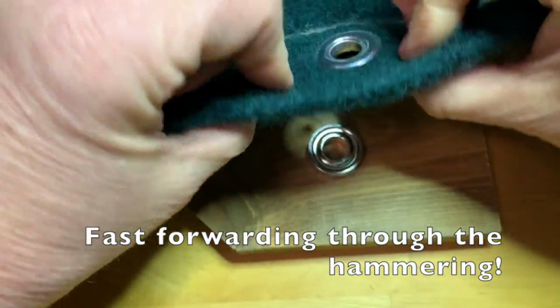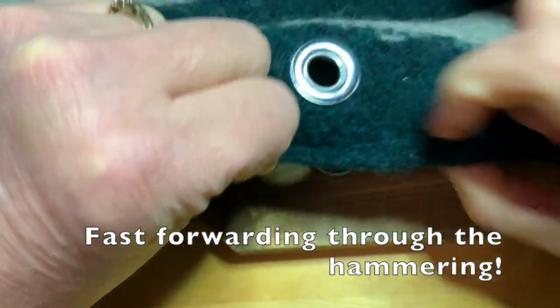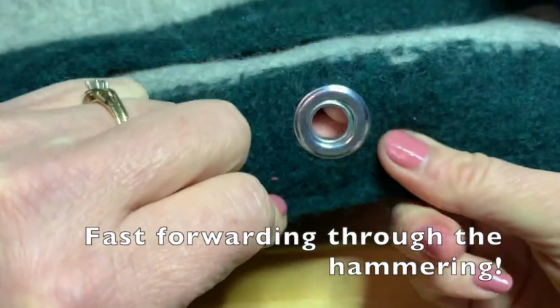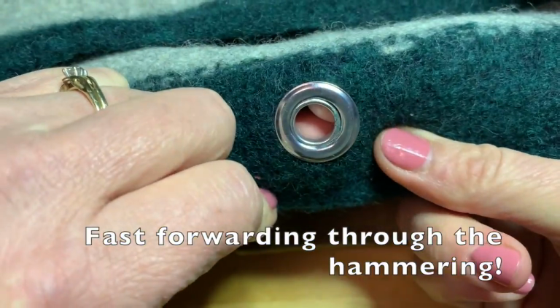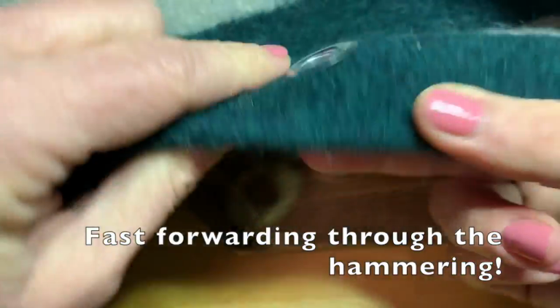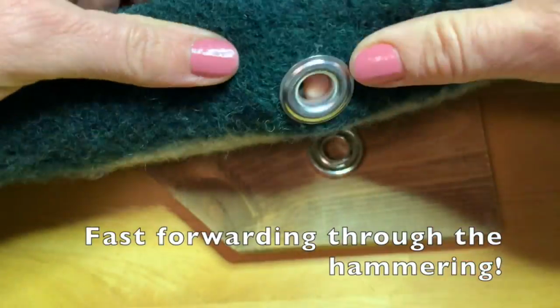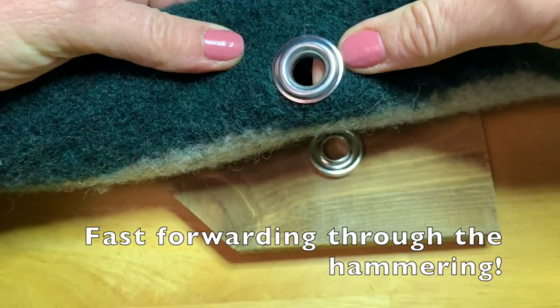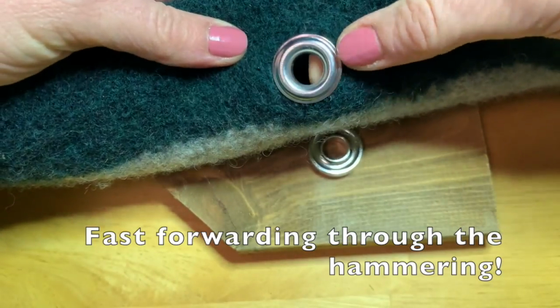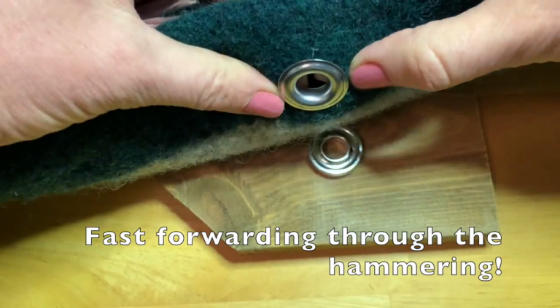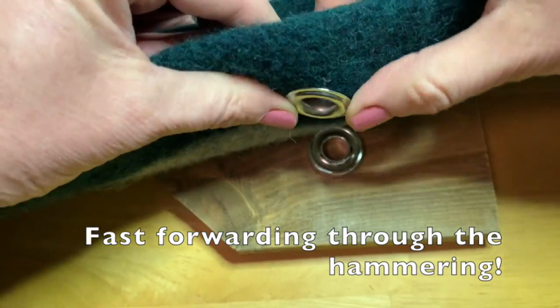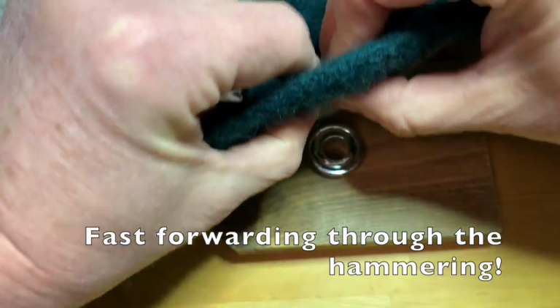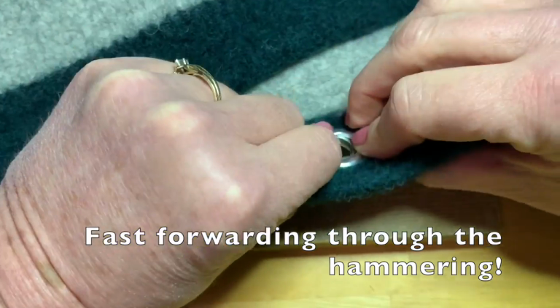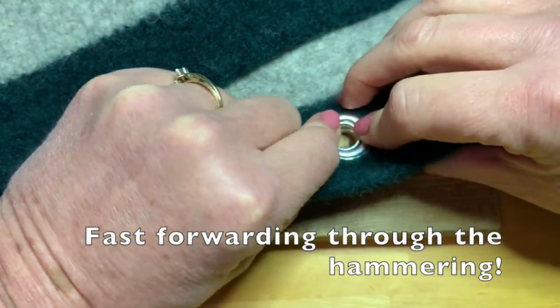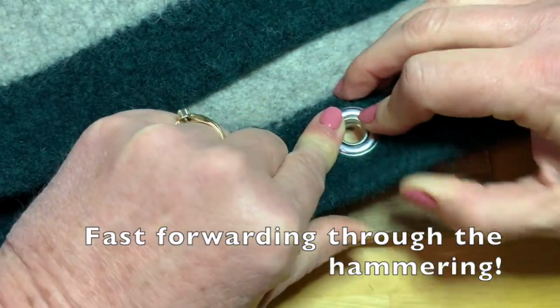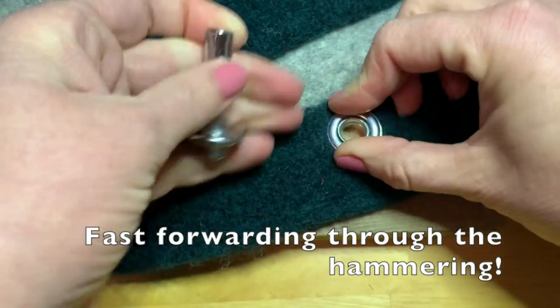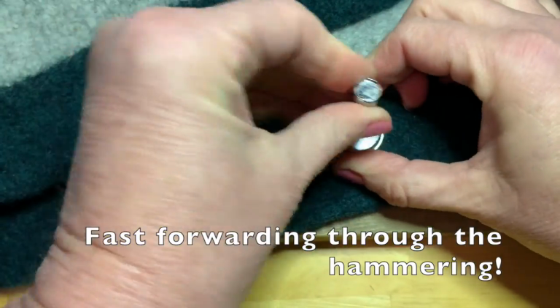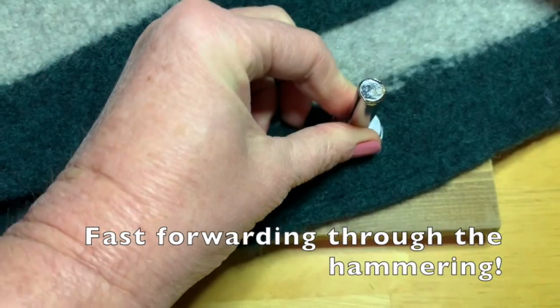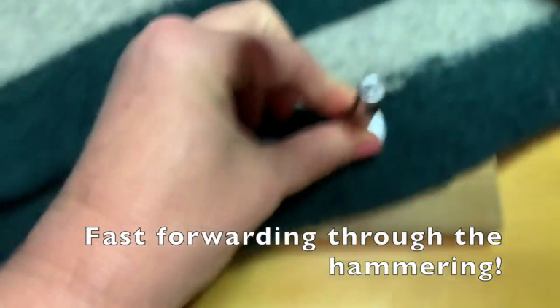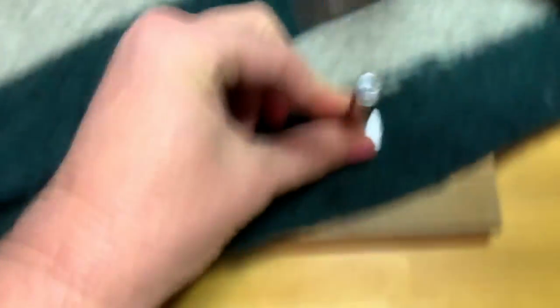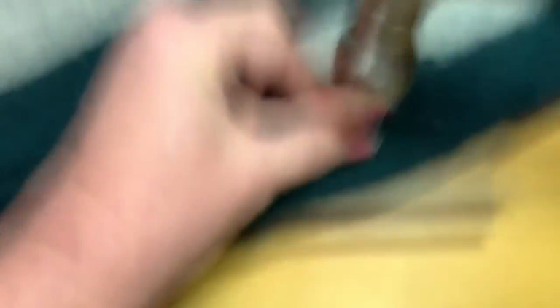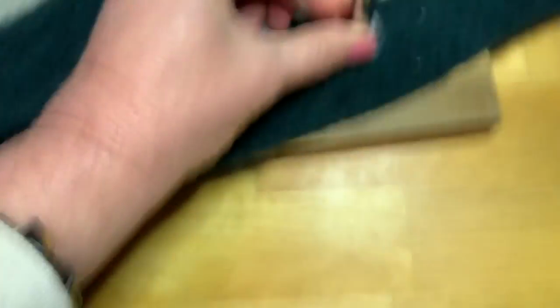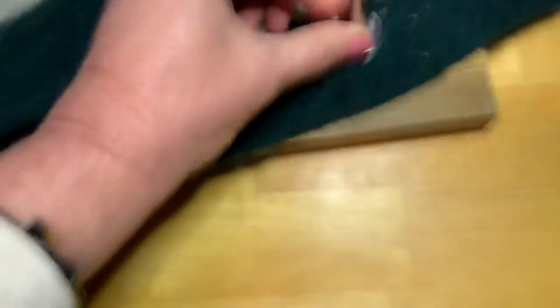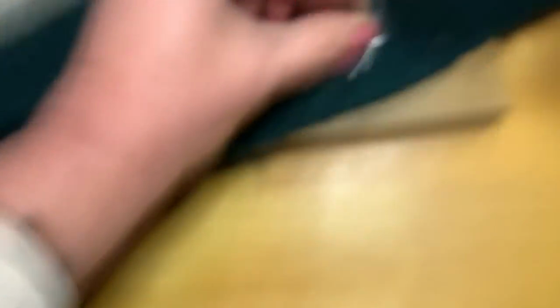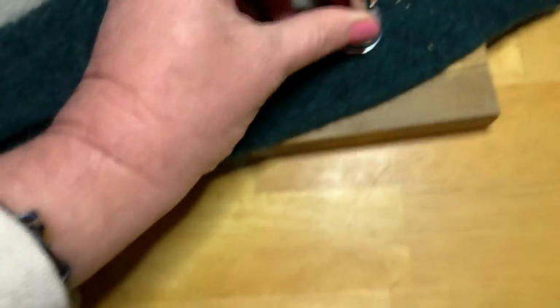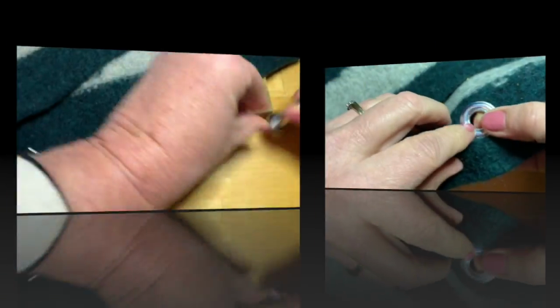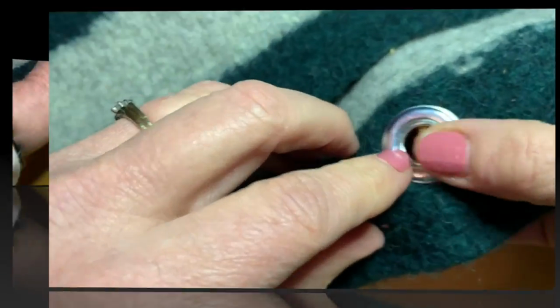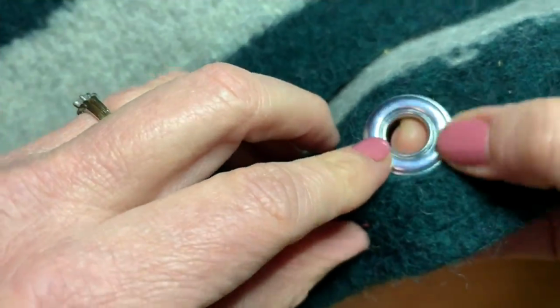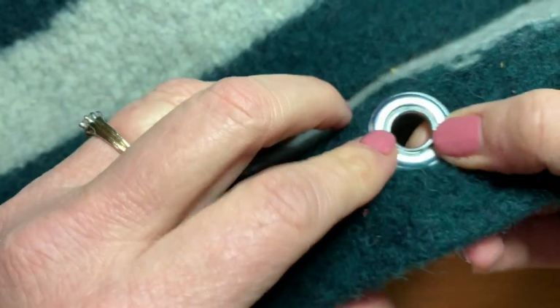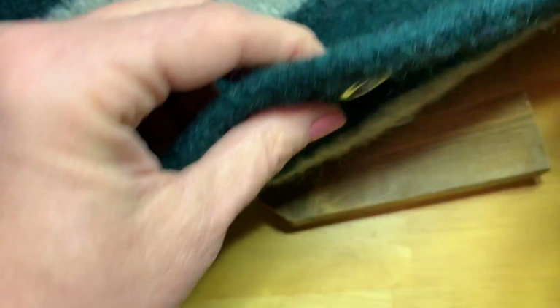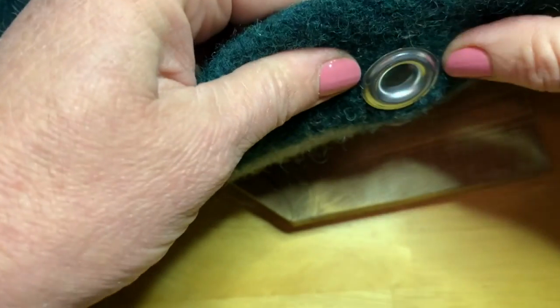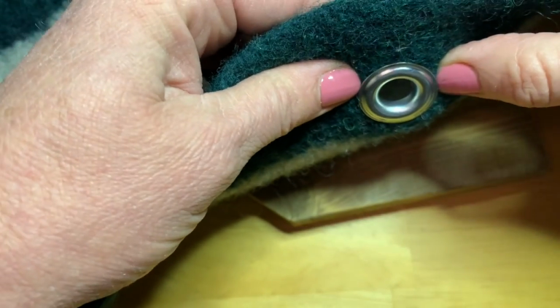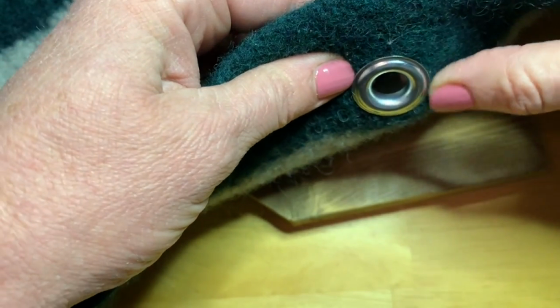That feels a little loose. I'm going to put it back on and do it again. And that feels like it's pretty firmly on now.